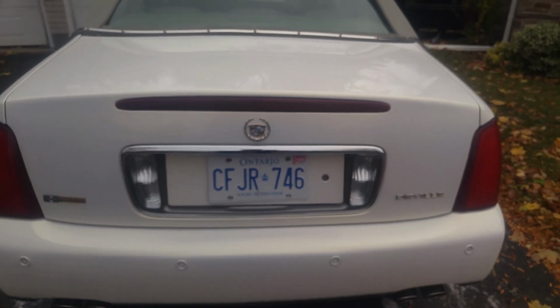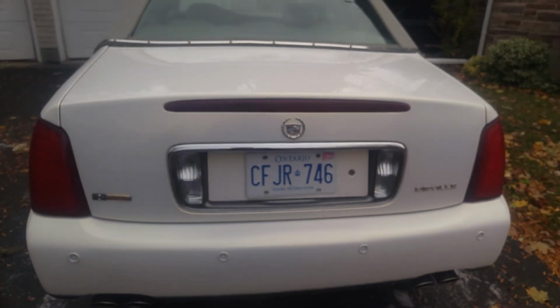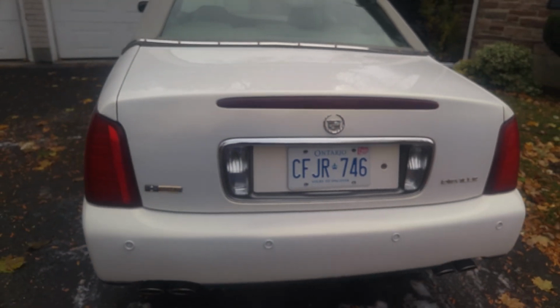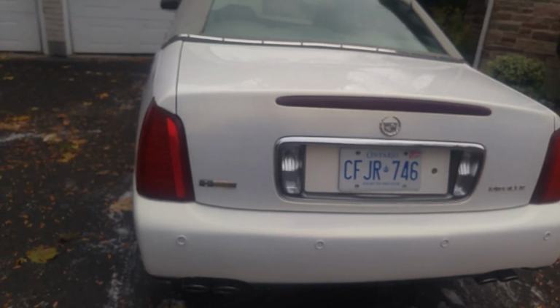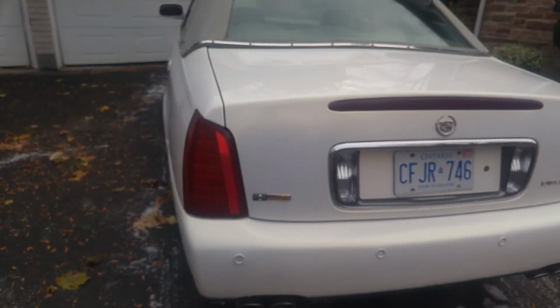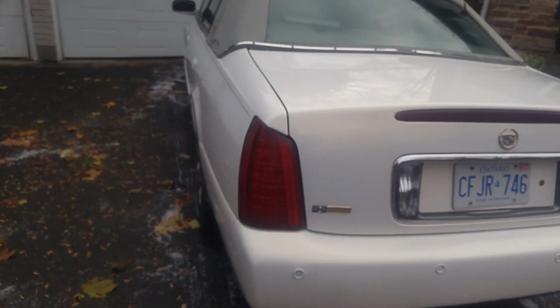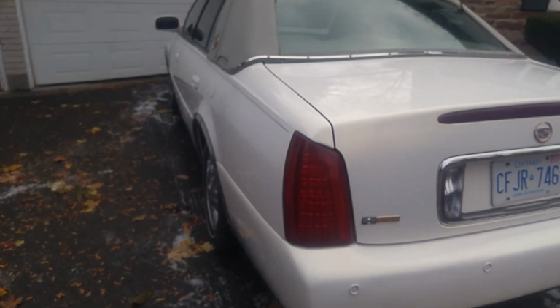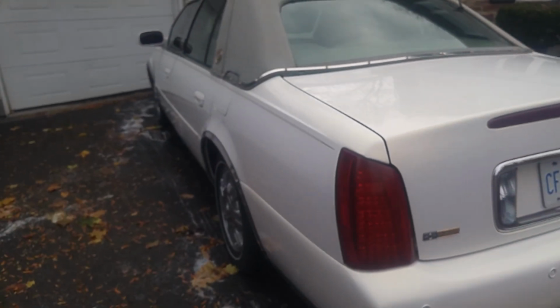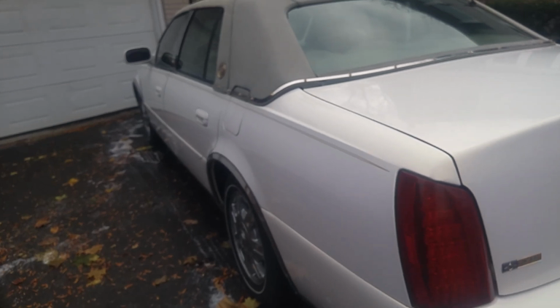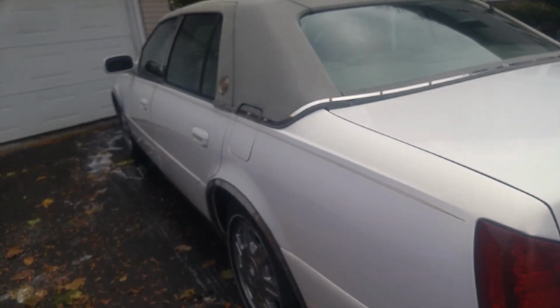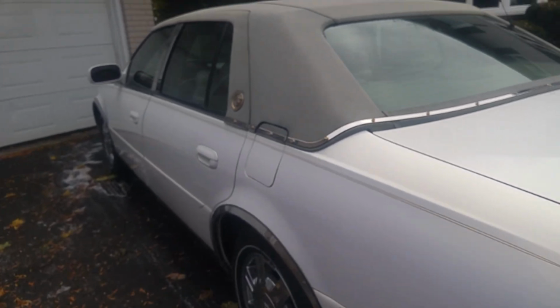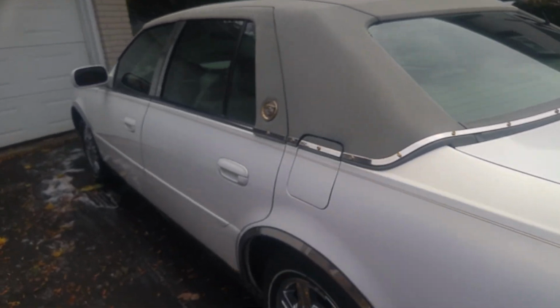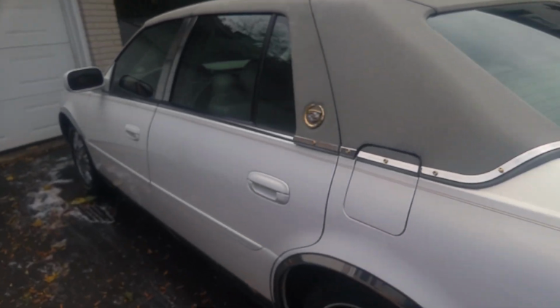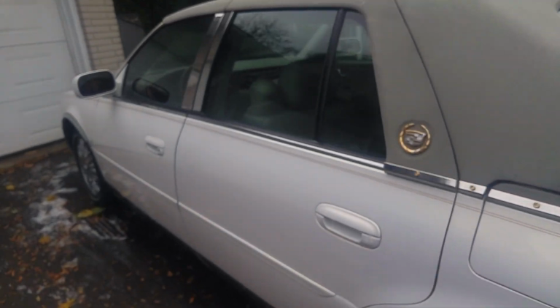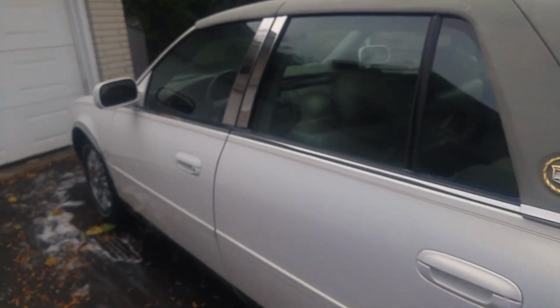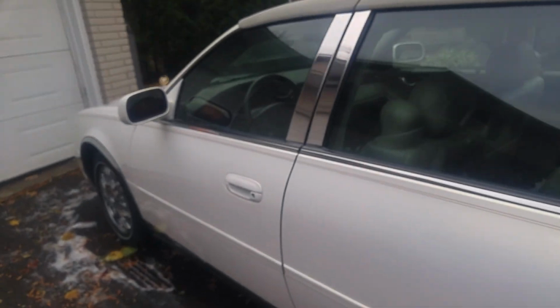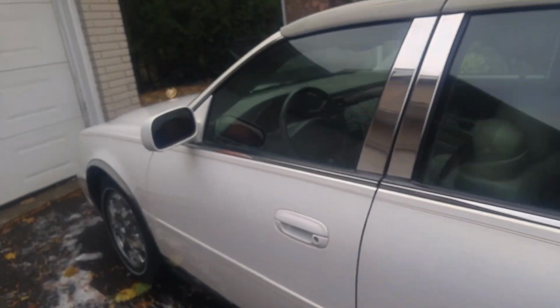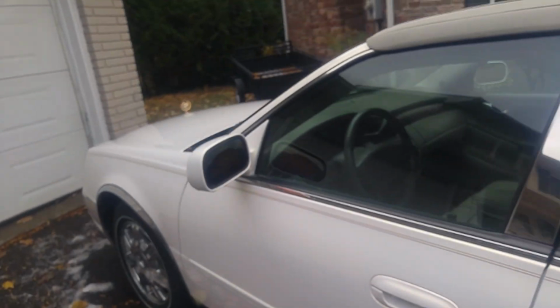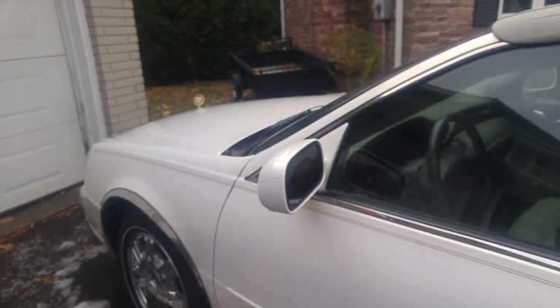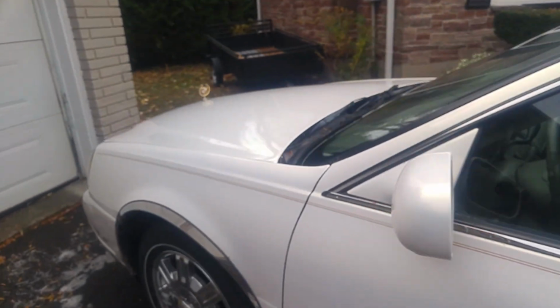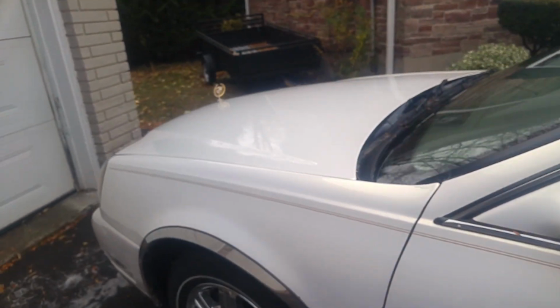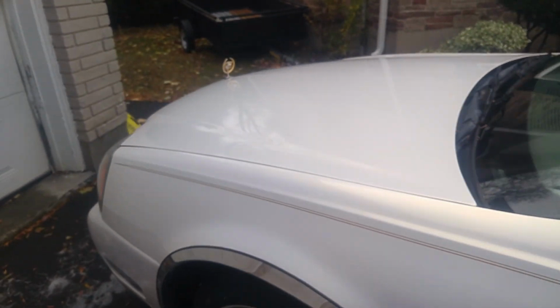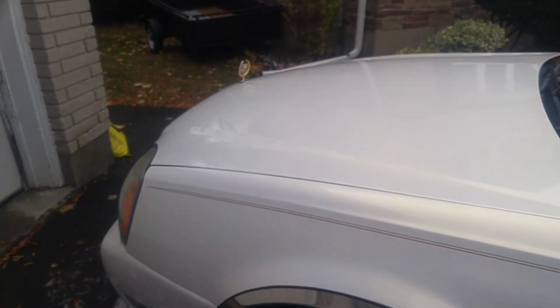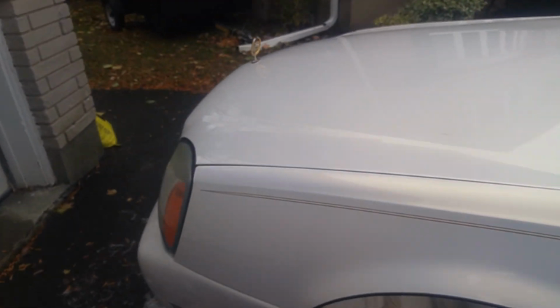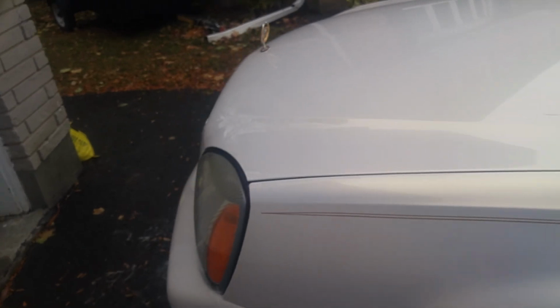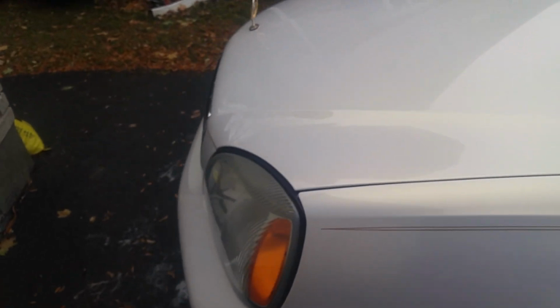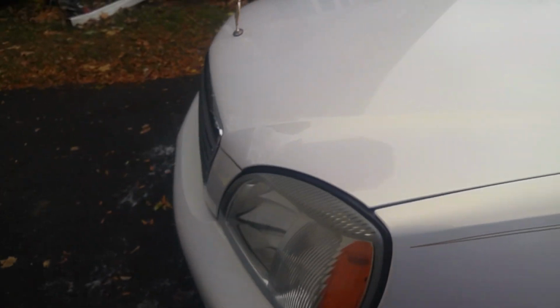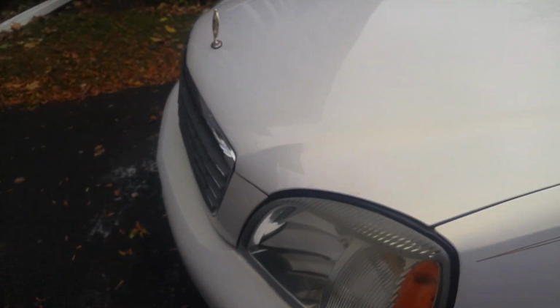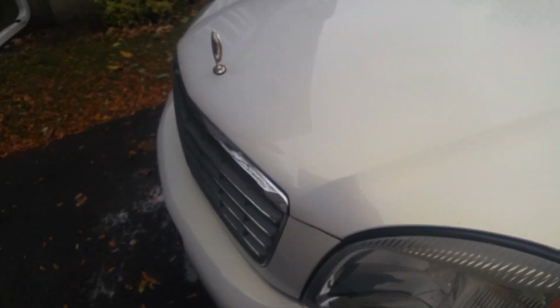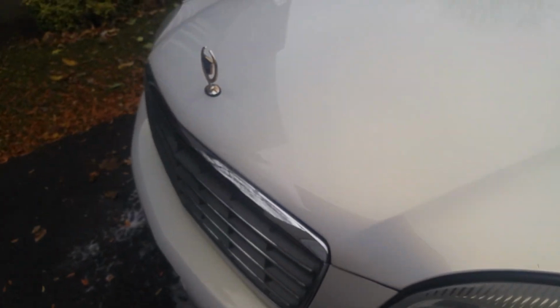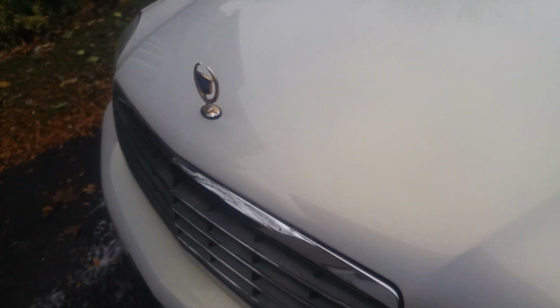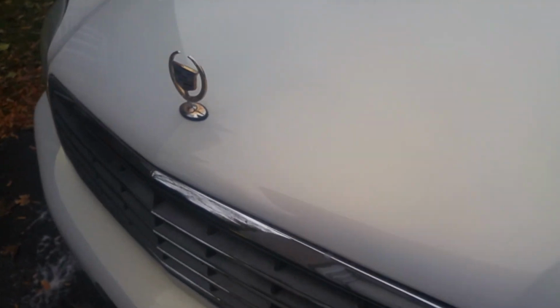No damage. No scratches, no dents, not even a stone chip on this car. So it's leaving me in perfect condition. I want you to know that.